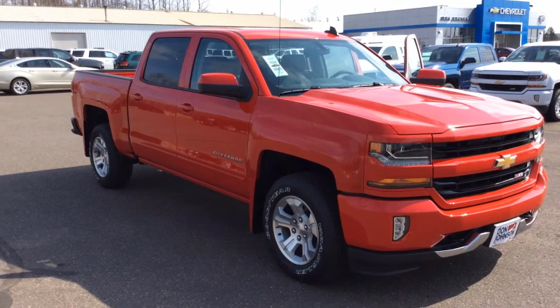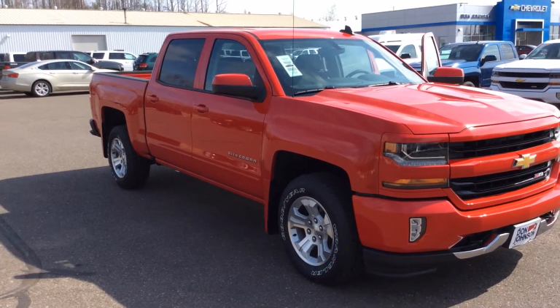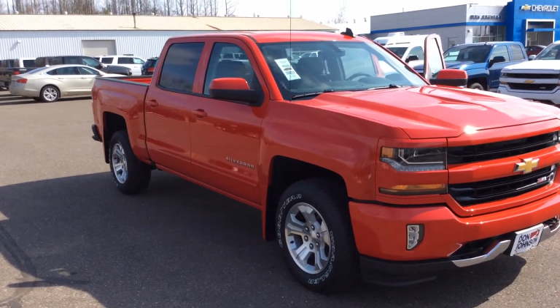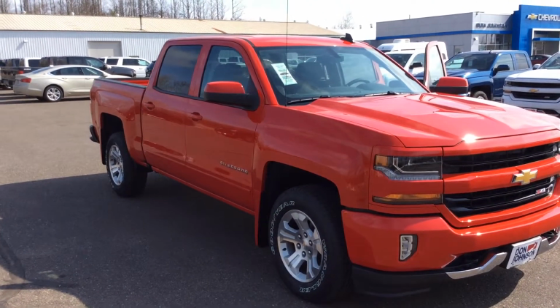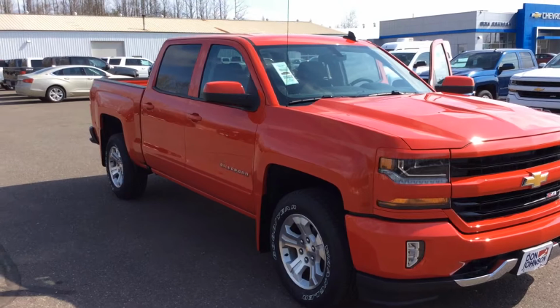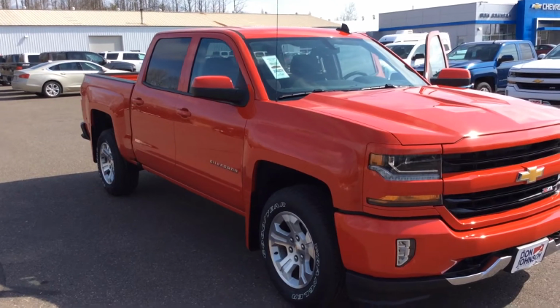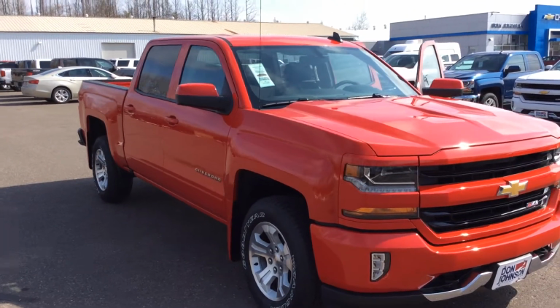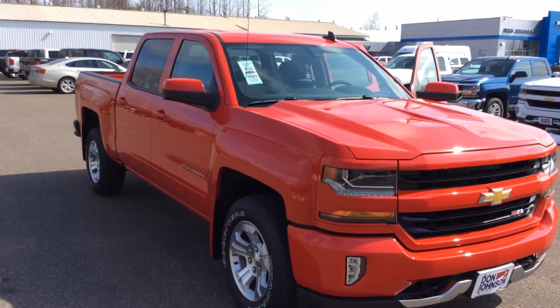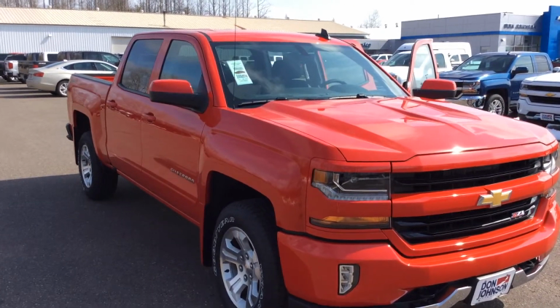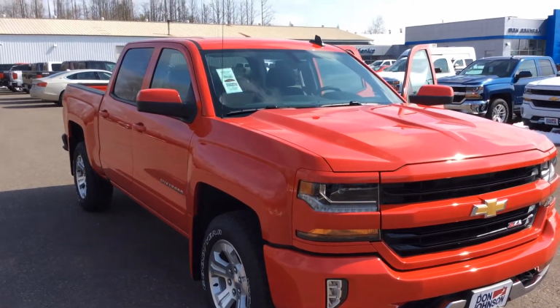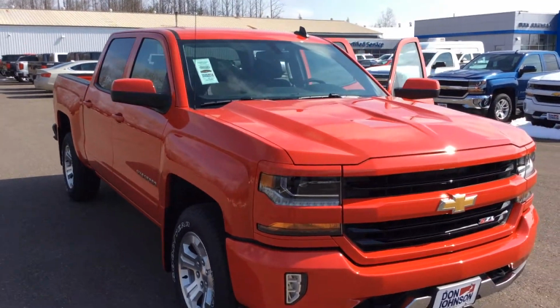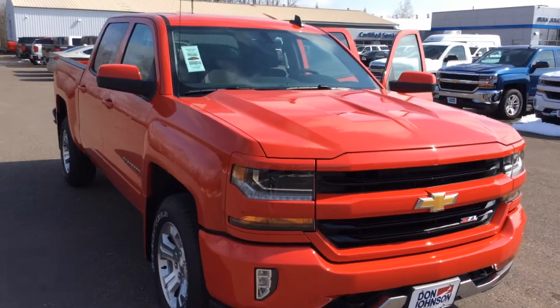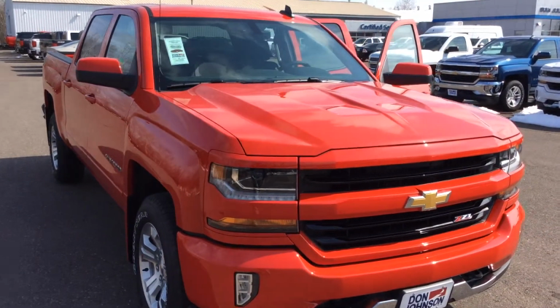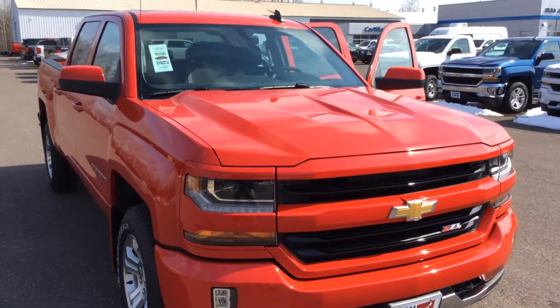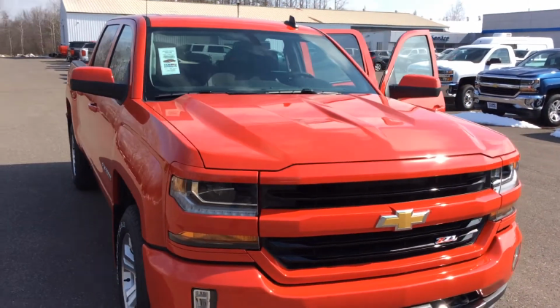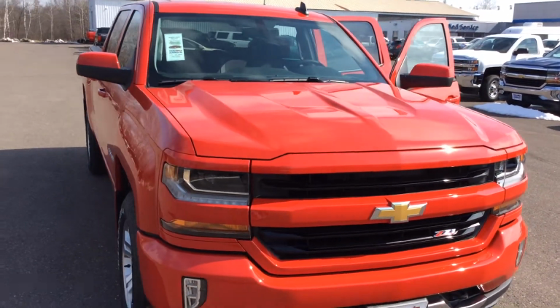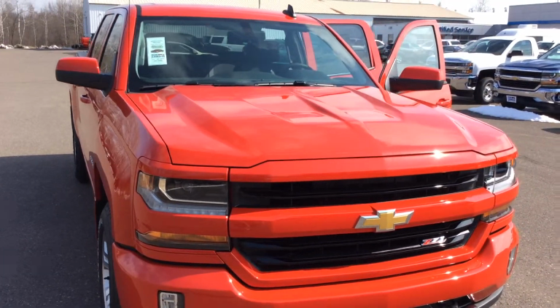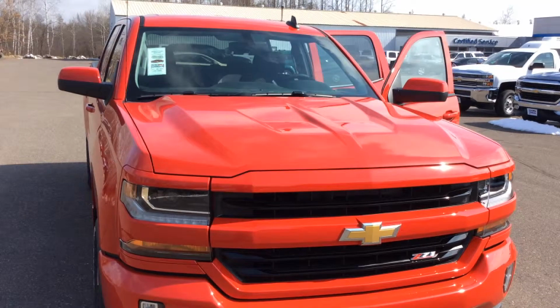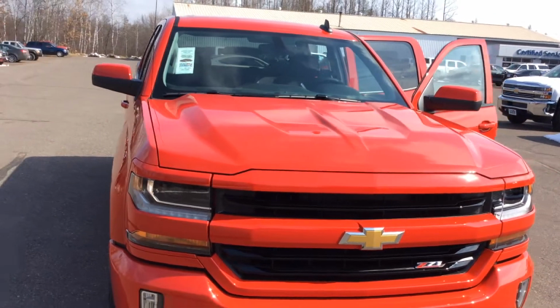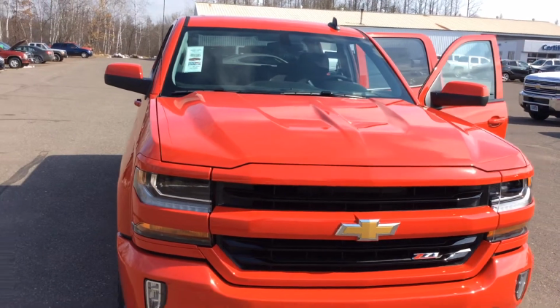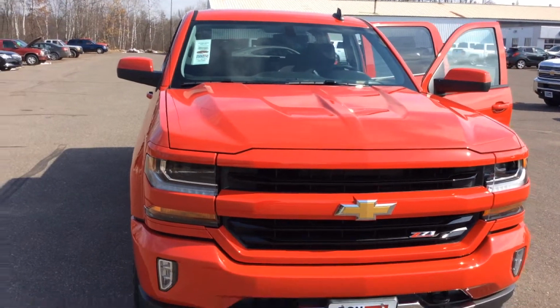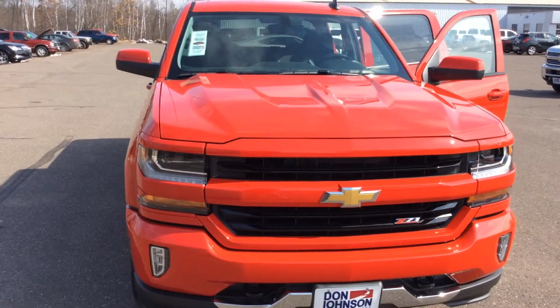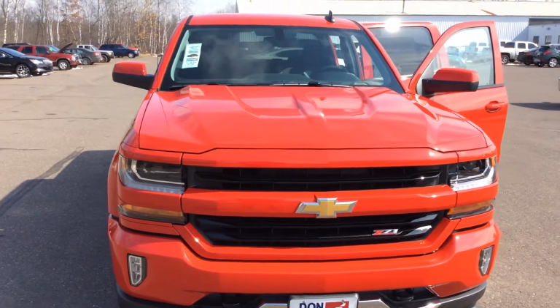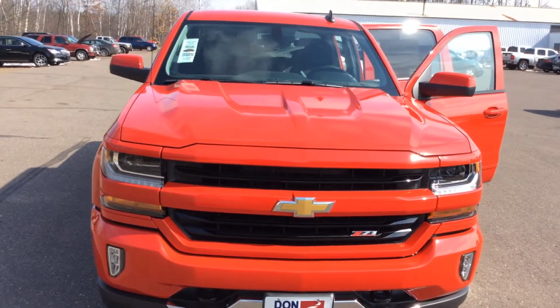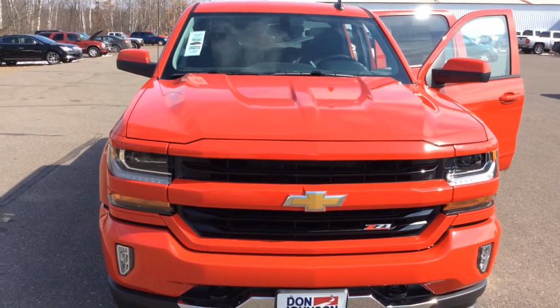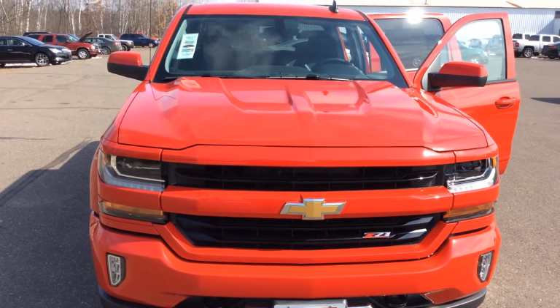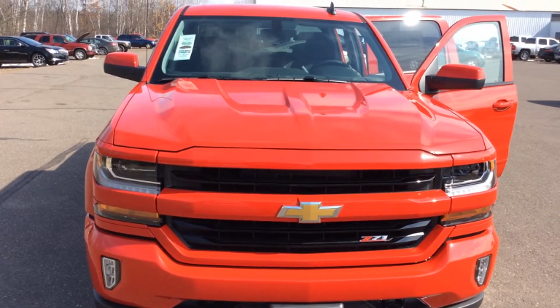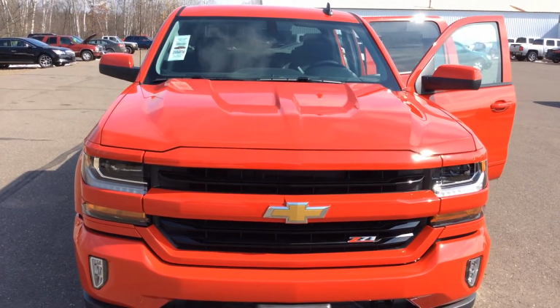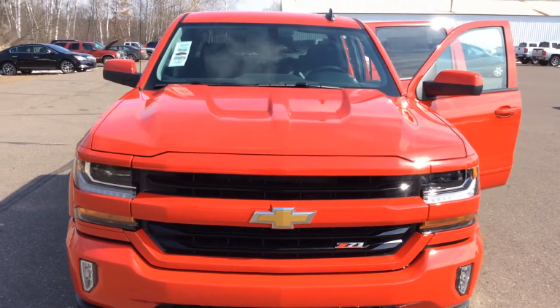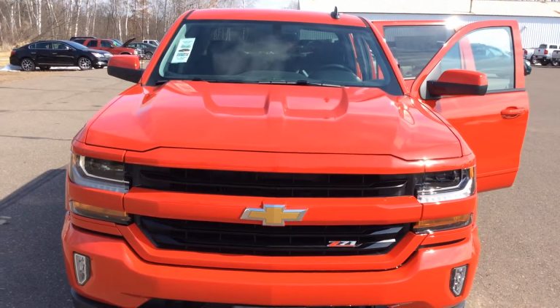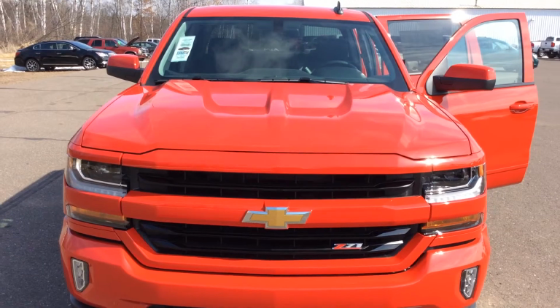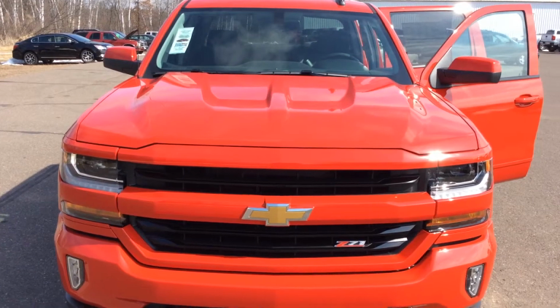Hello everyone, thank you again for tuning in. My name is Todd Anderson here at Dodd Johnson. In front of you you see a 2016 Chevy Silverado crew cab with the Z71 upgrade as well as the All-Star Edition.